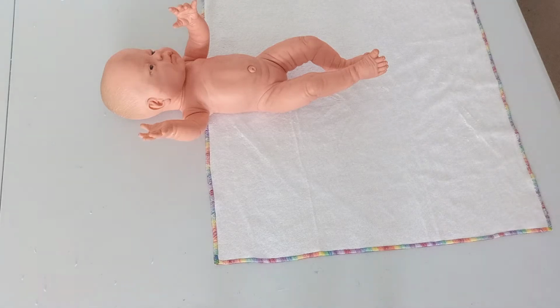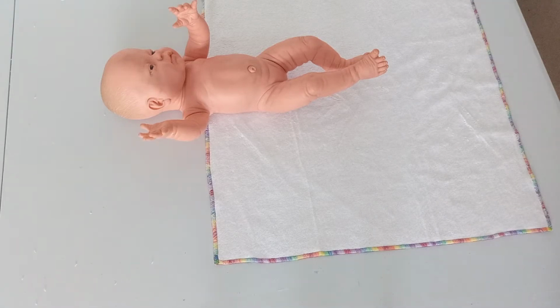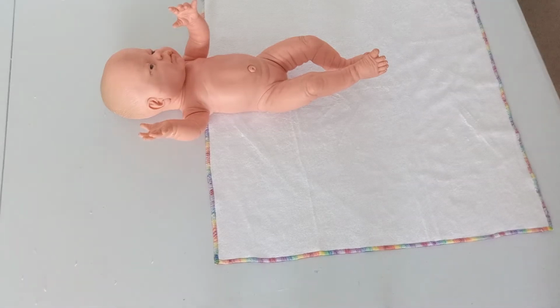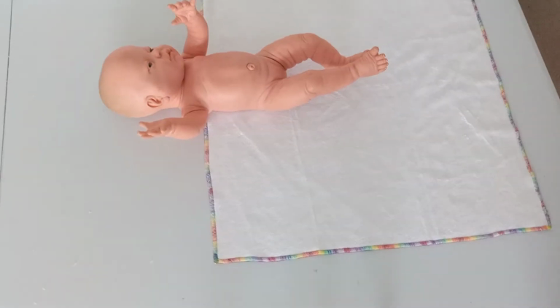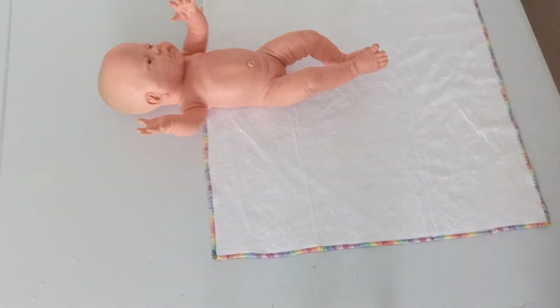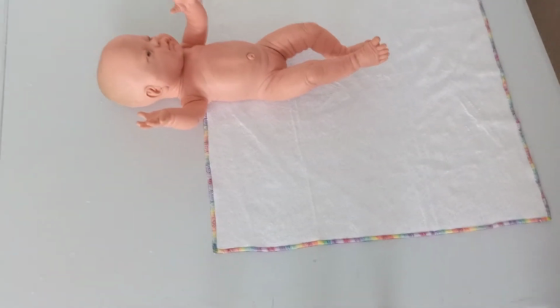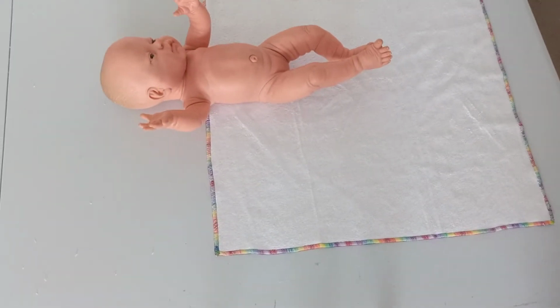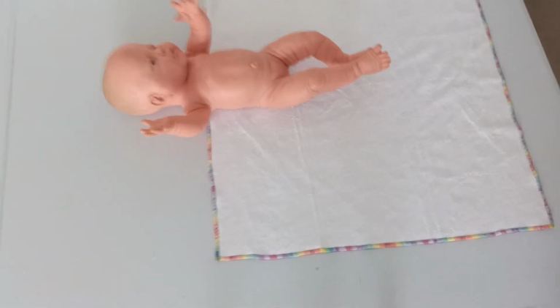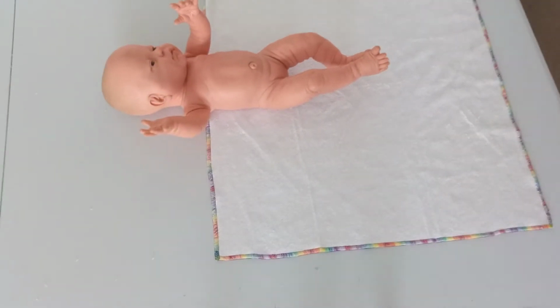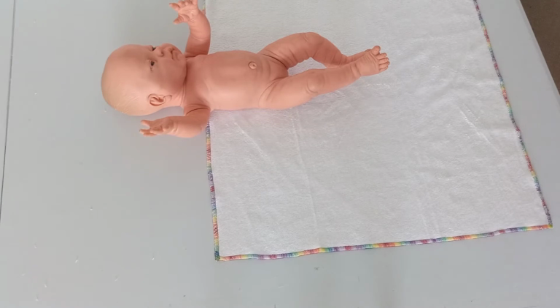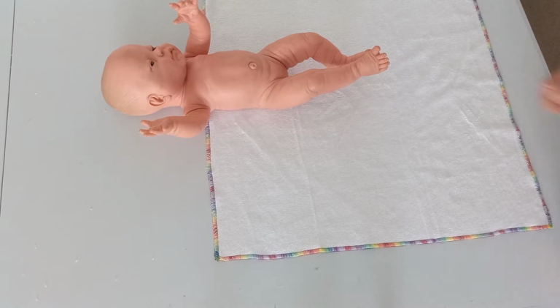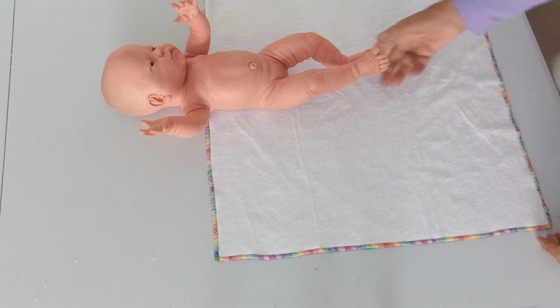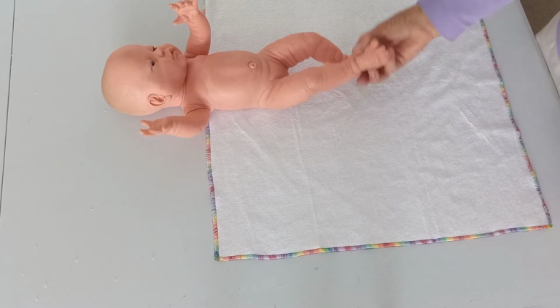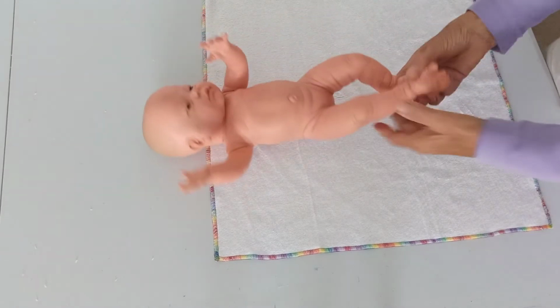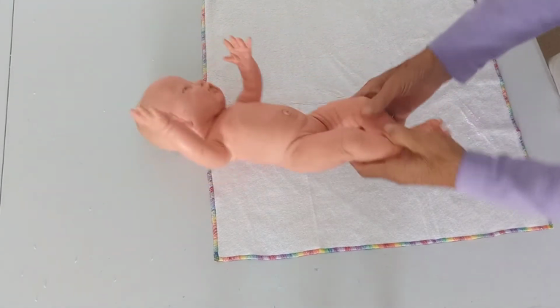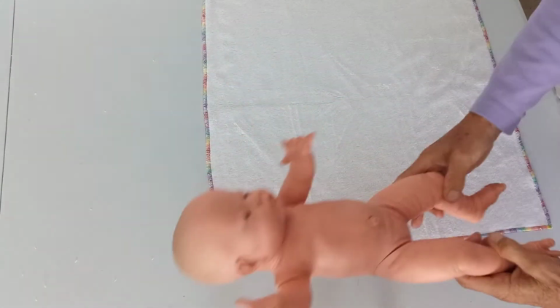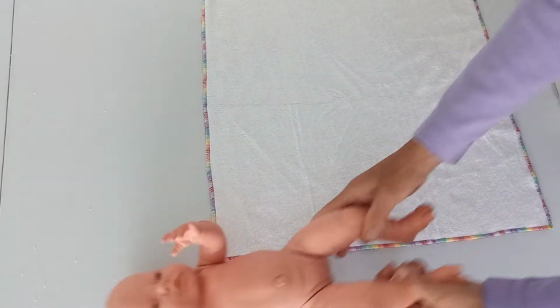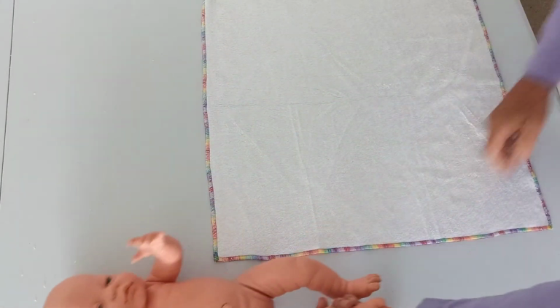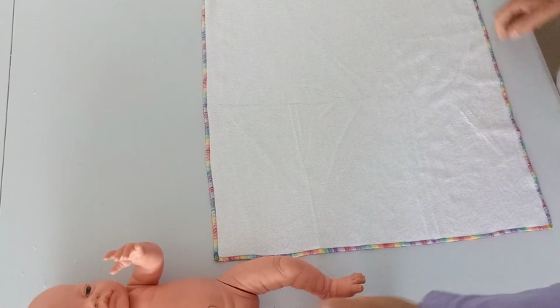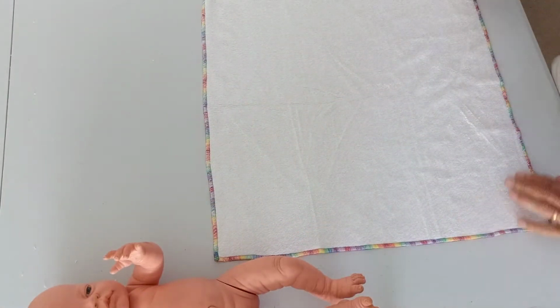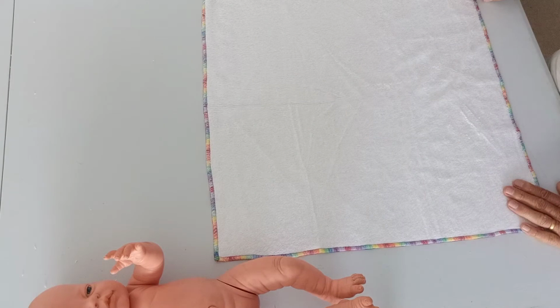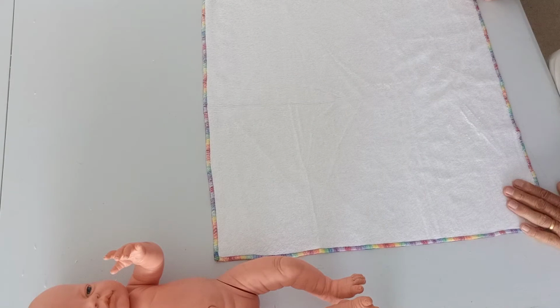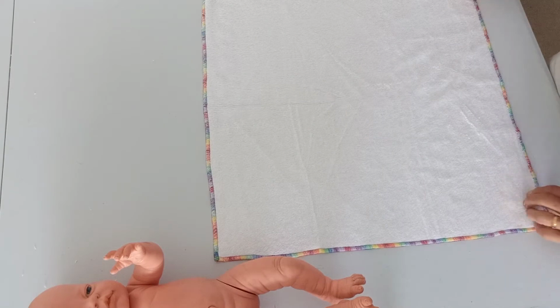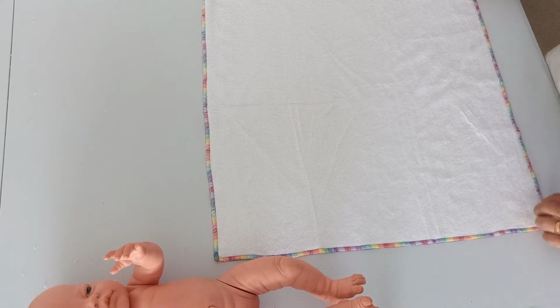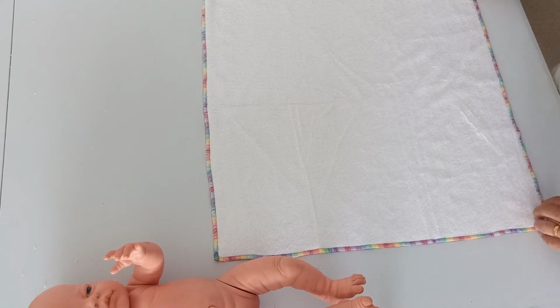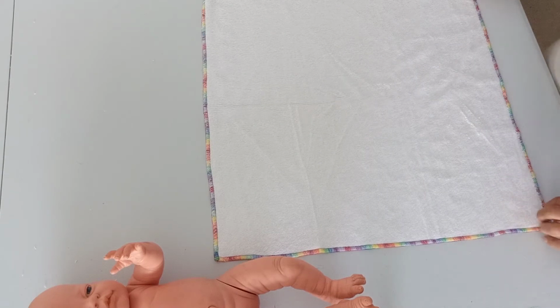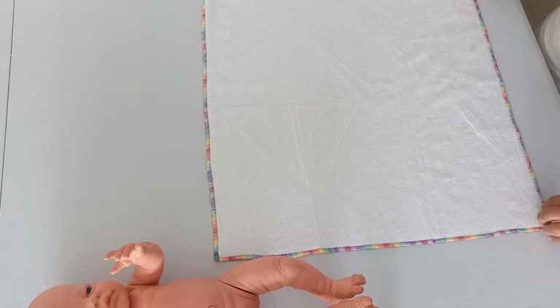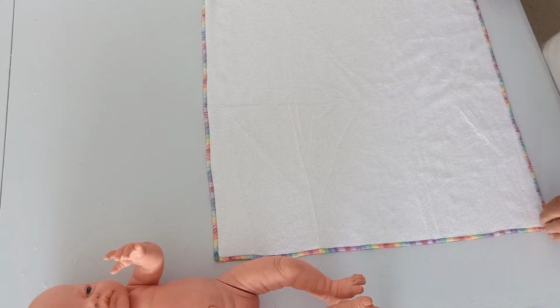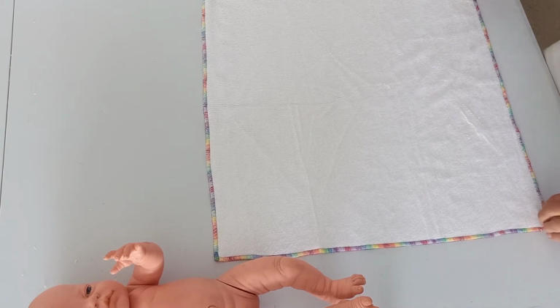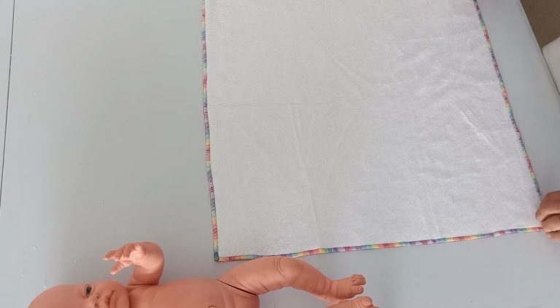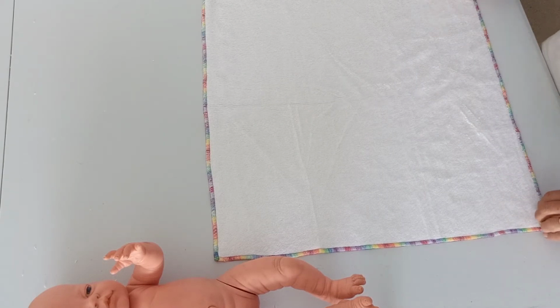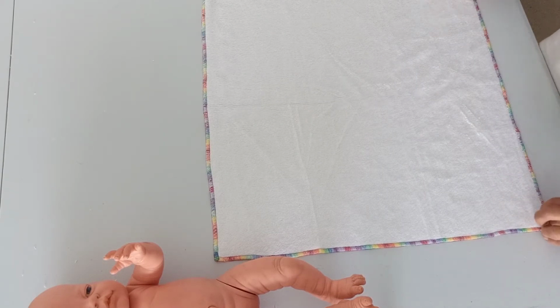Hi everyone. I'm going to do an updated video of the kite fold because the last one was with an old one. The kite fold is the best for containment because it ends up on the diagonal.